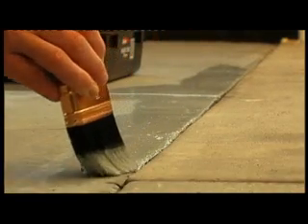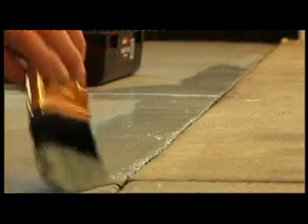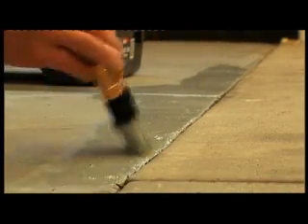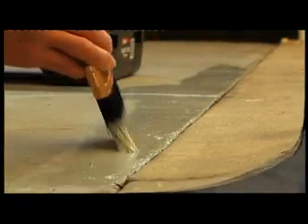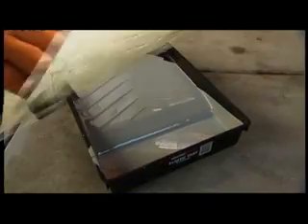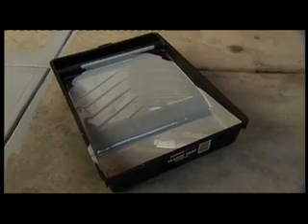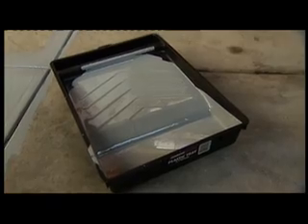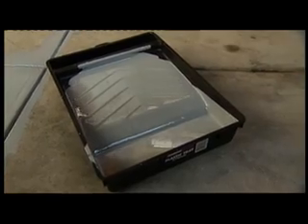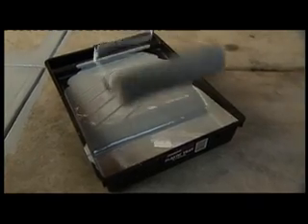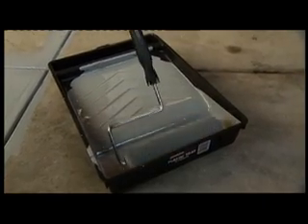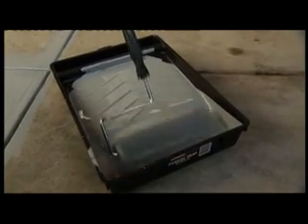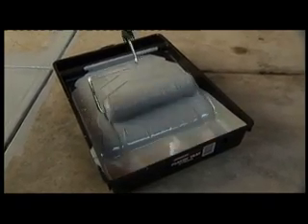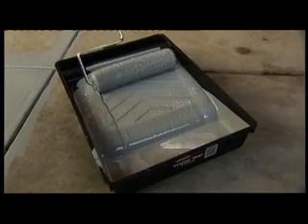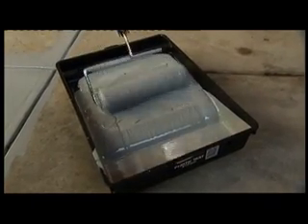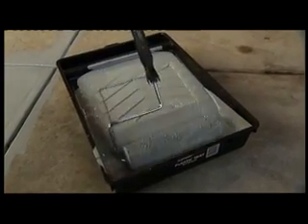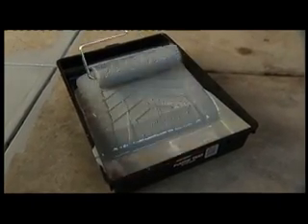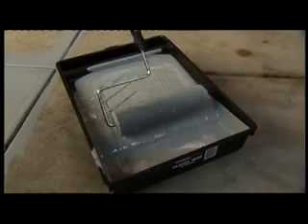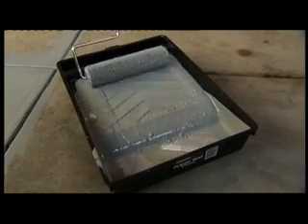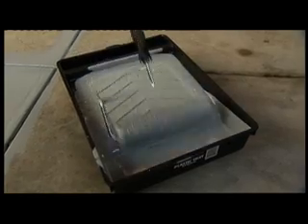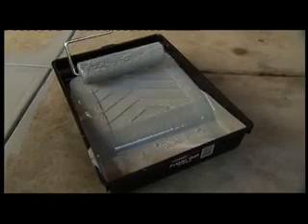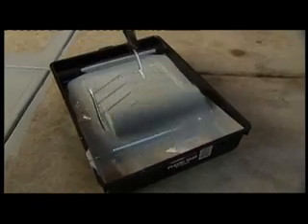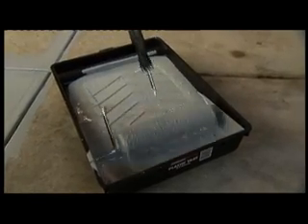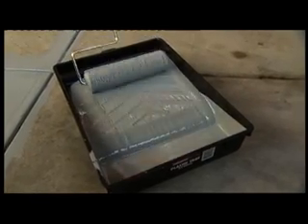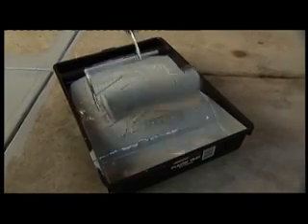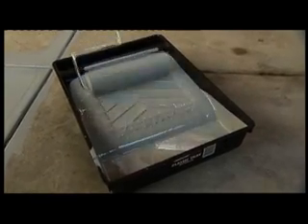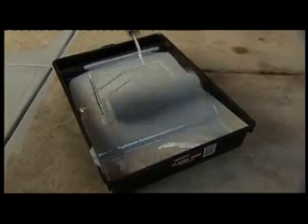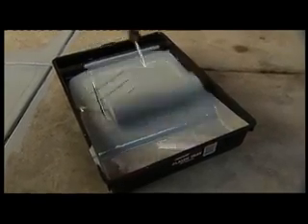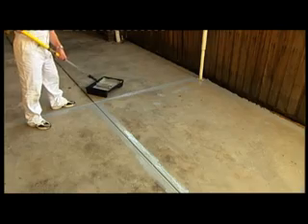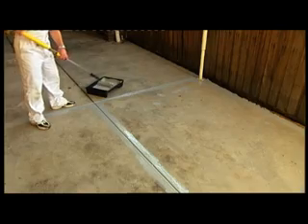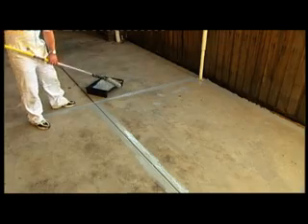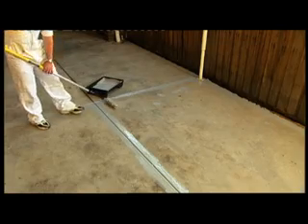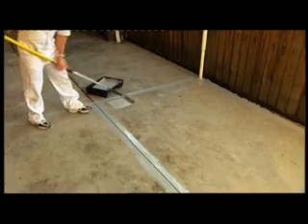First, charge the roller up with paint, ensuring that a sufficient amount of paint is around the roller sleeve. Start in a corner or at the edge of the surface you're about to paint.